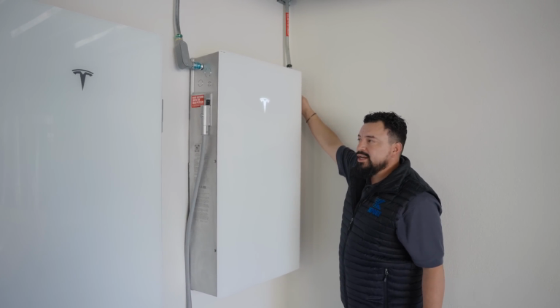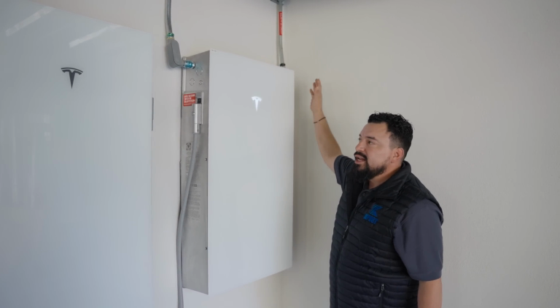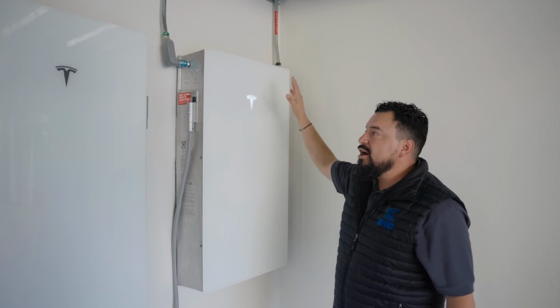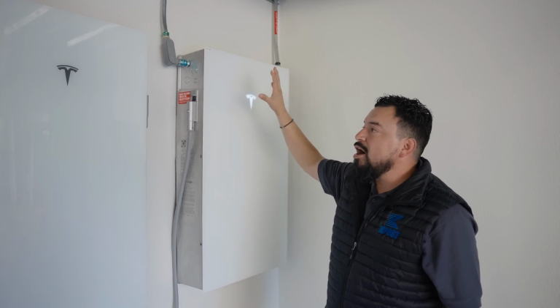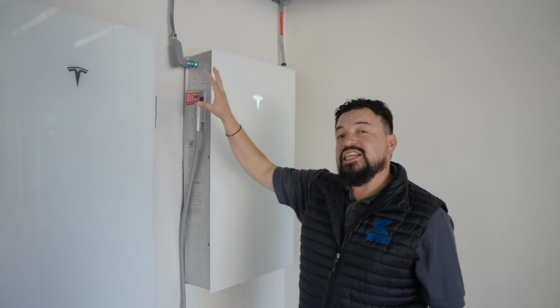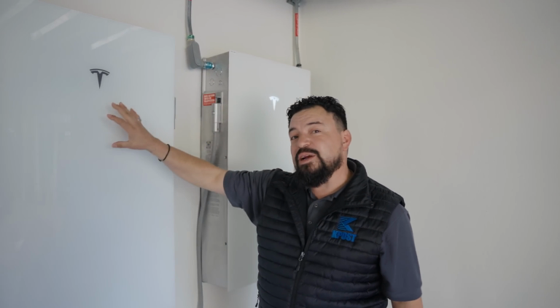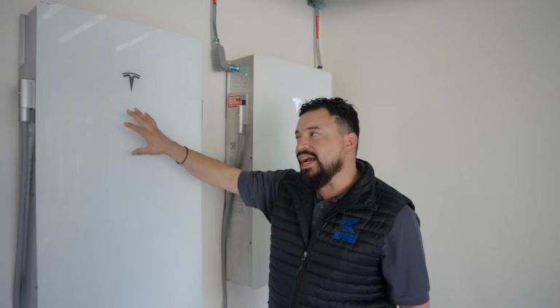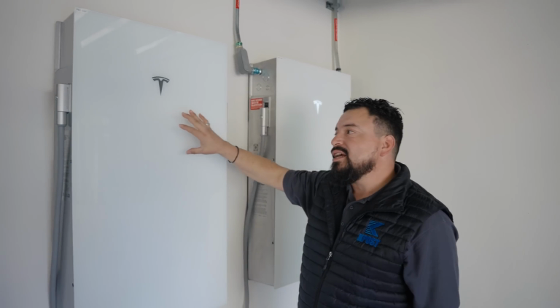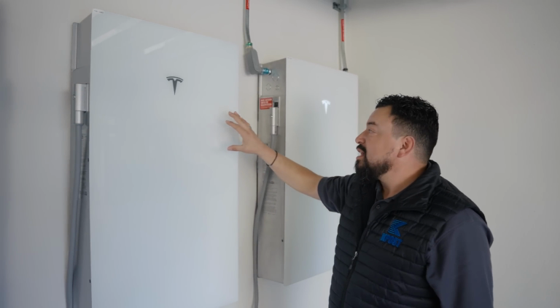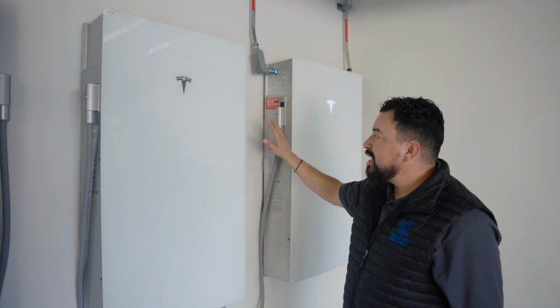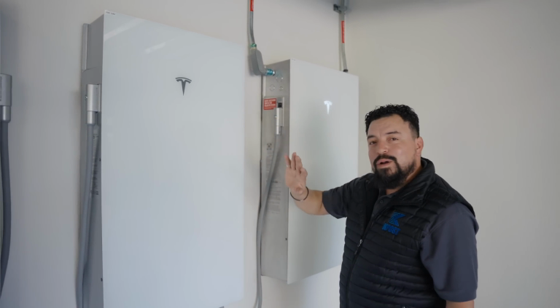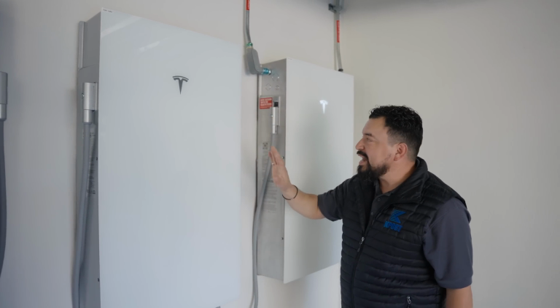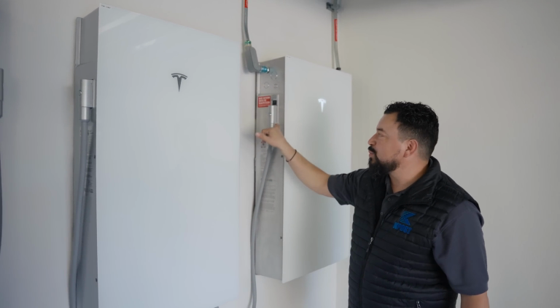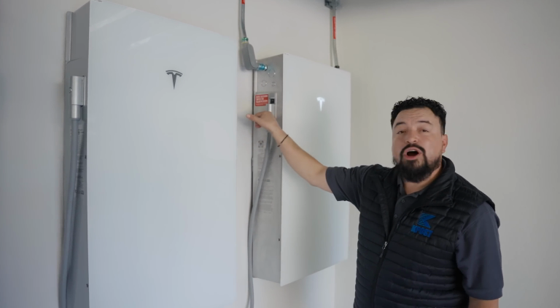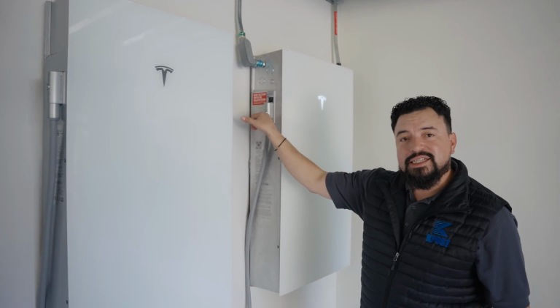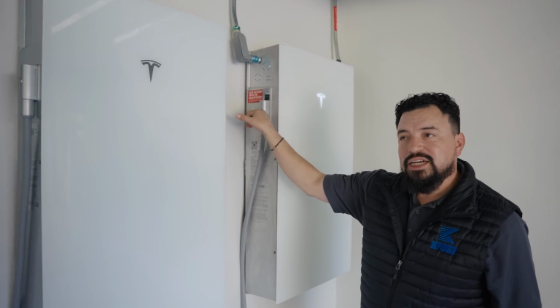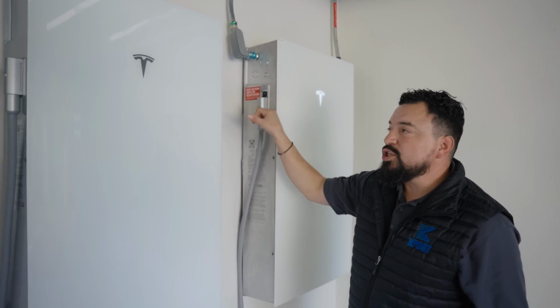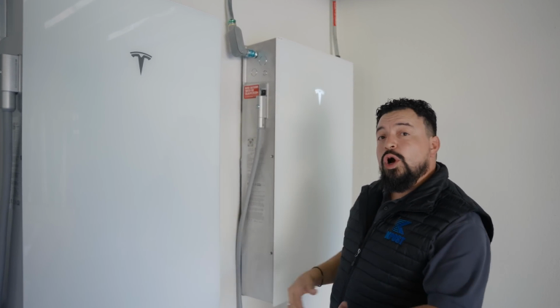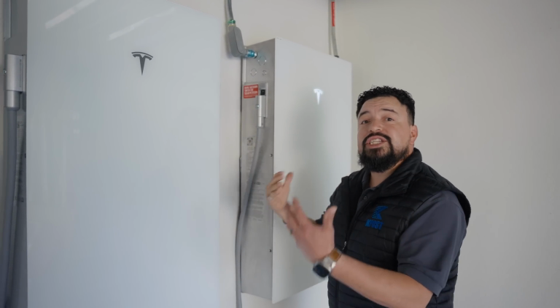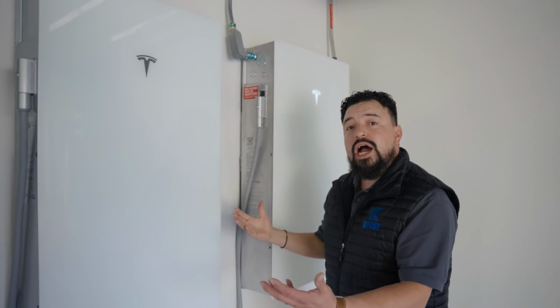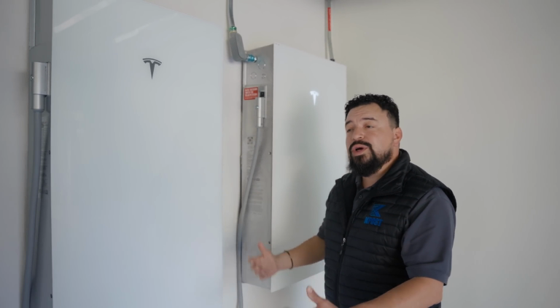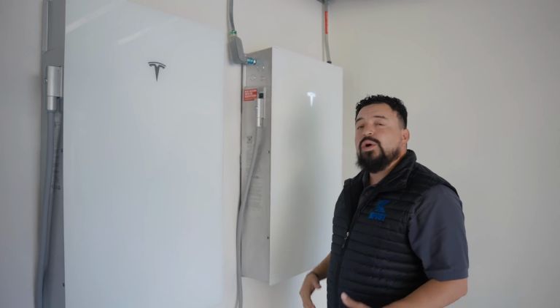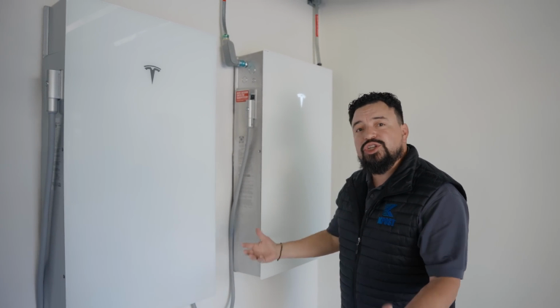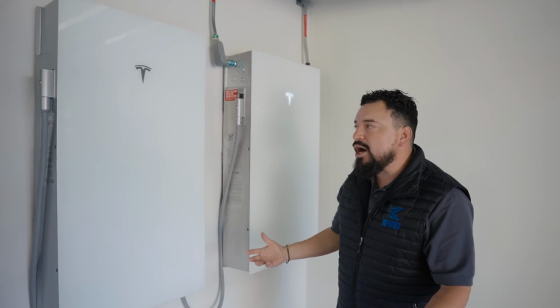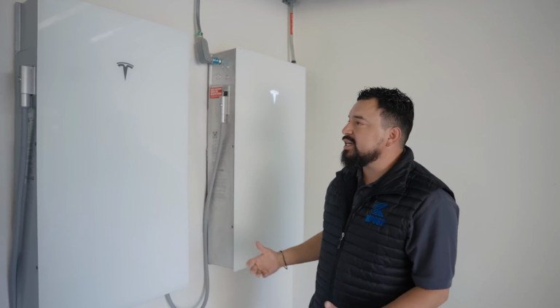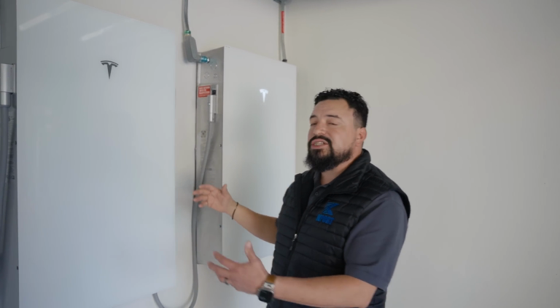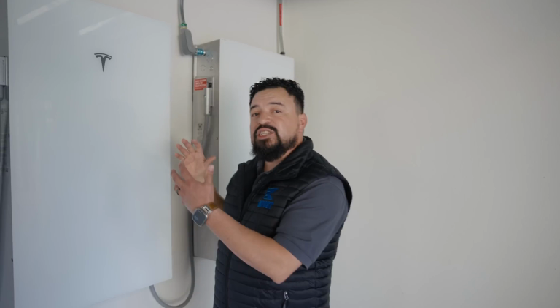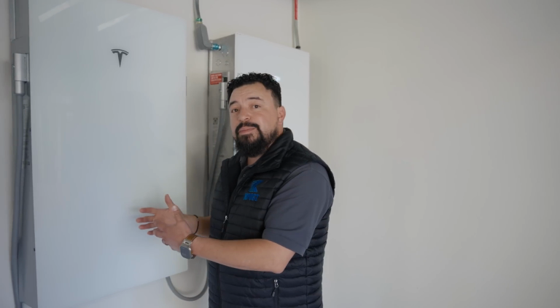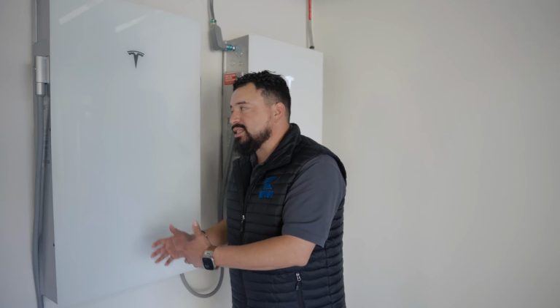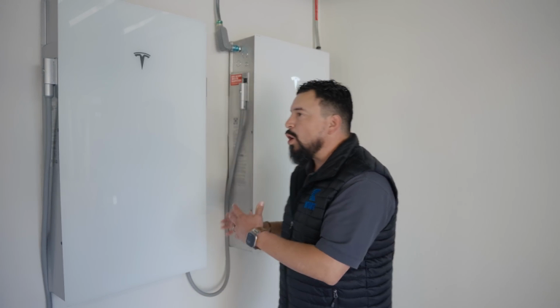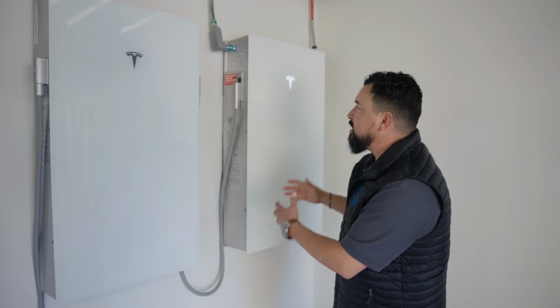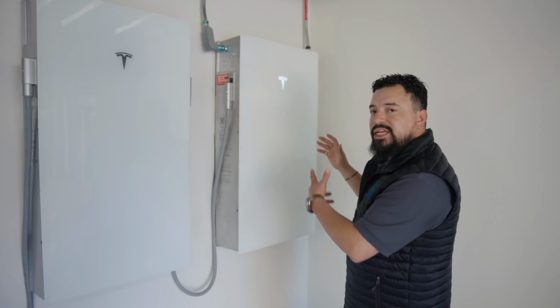This Powerwall 3 has a 60-amp 240-volt circuit and has solar connected to it. On the Expansion Packs, it only connects with this harness — no additional conduit, no additional wire gets connected to the Expansion Packs, only to the leader.